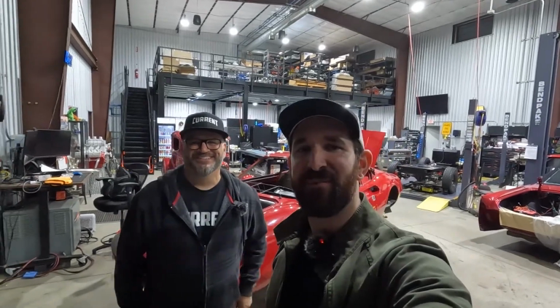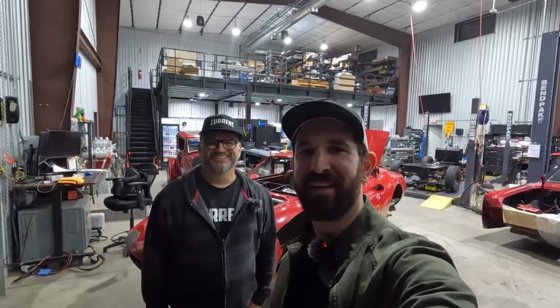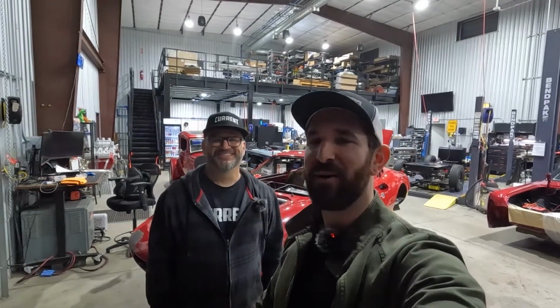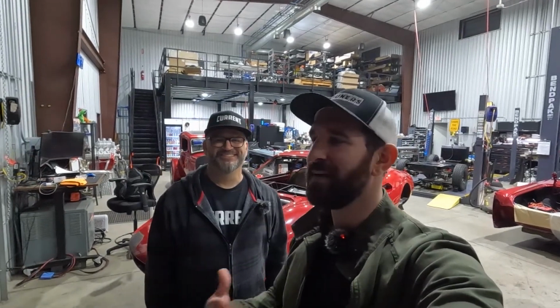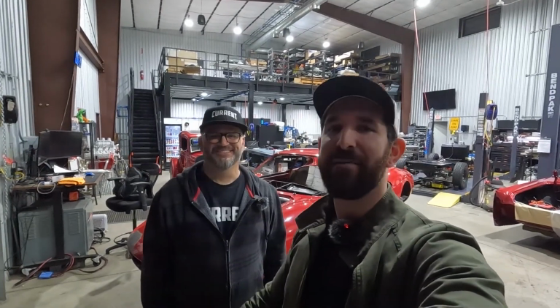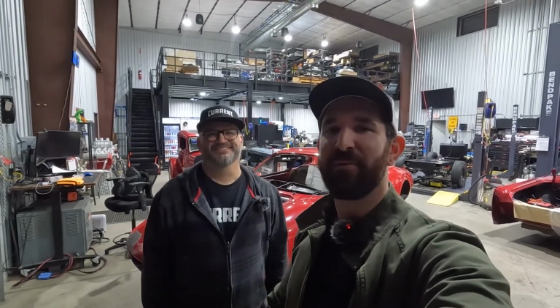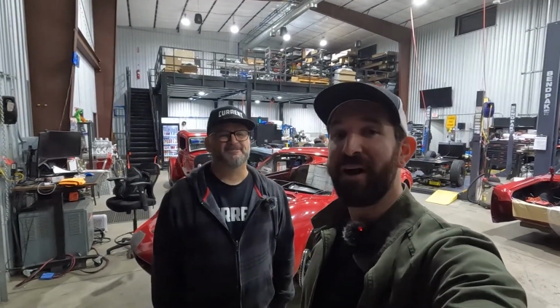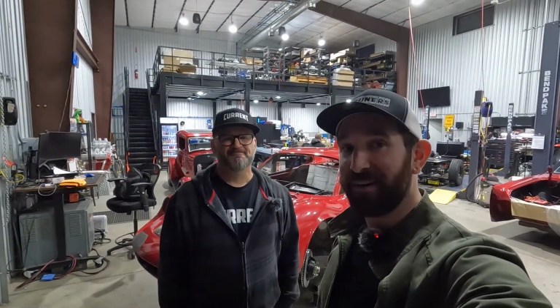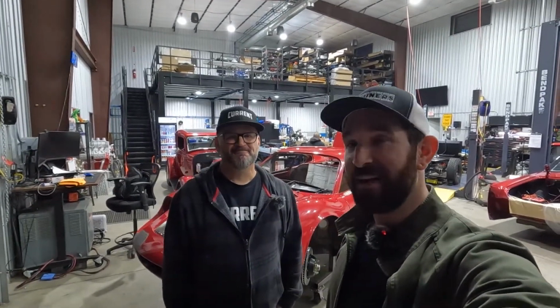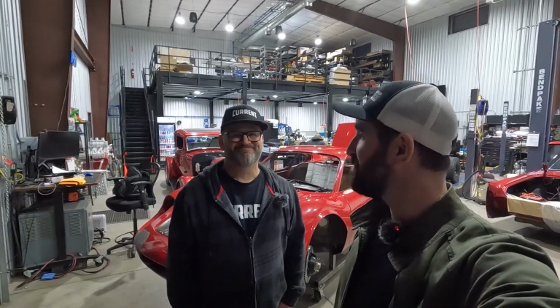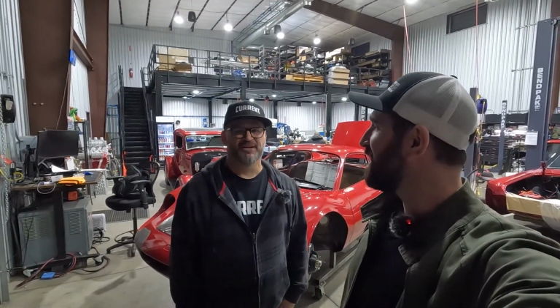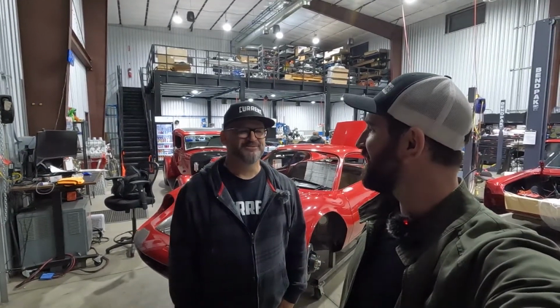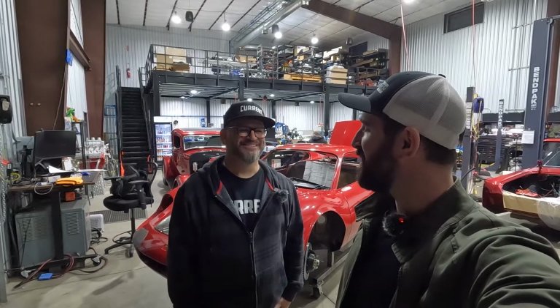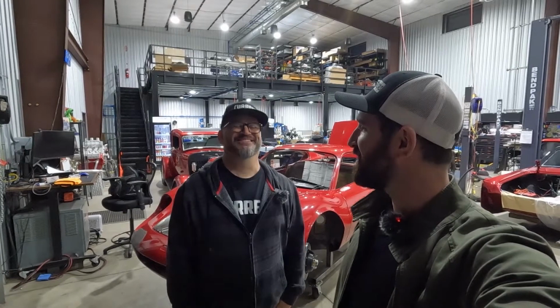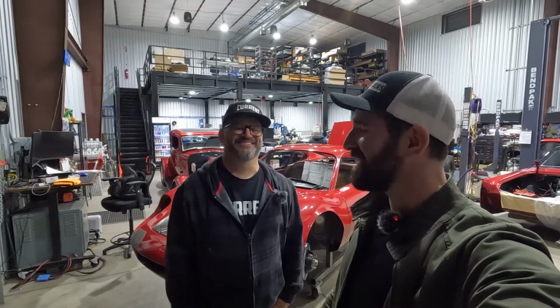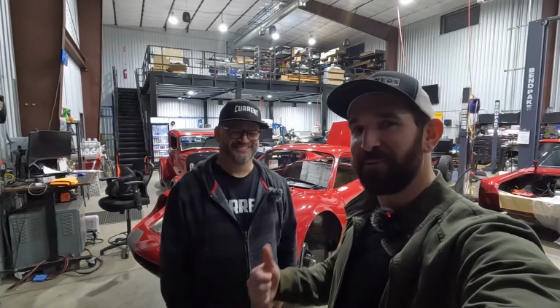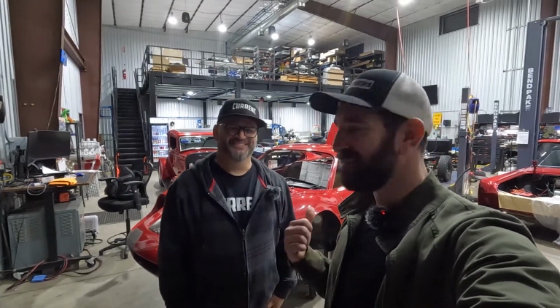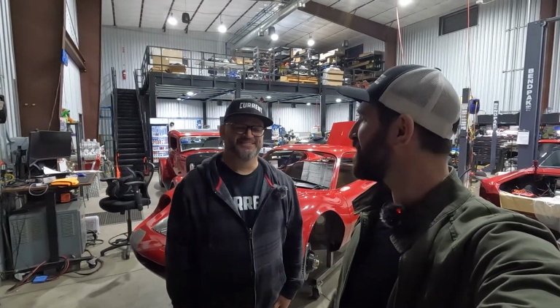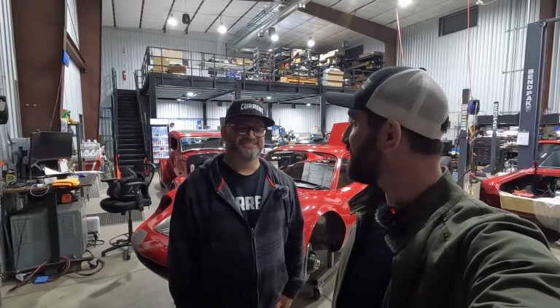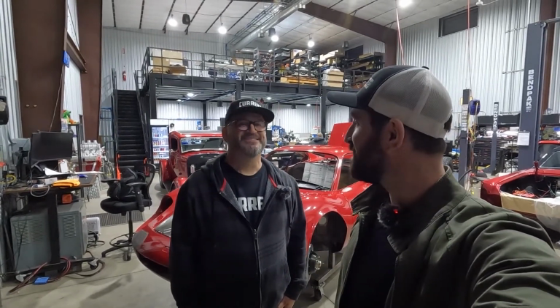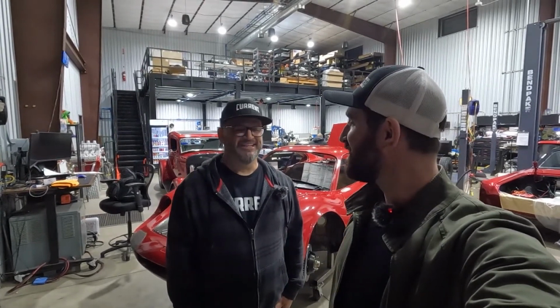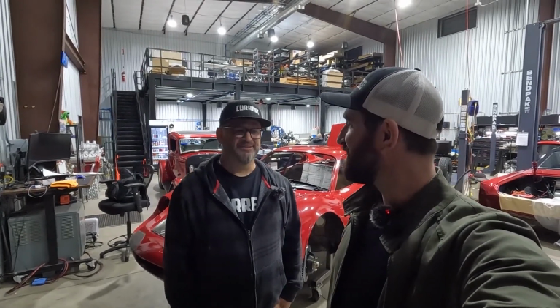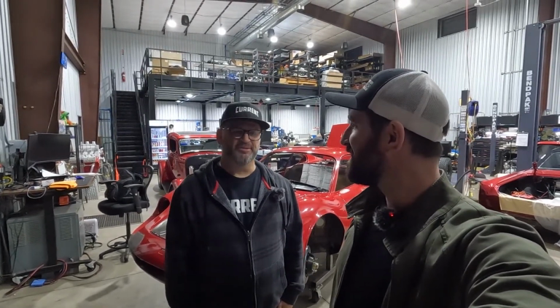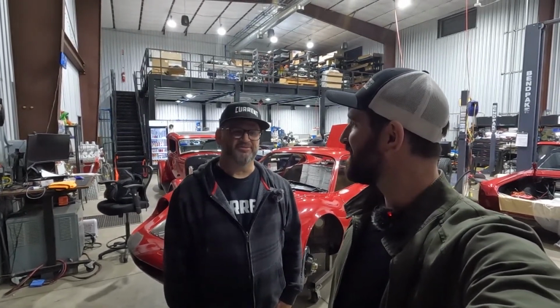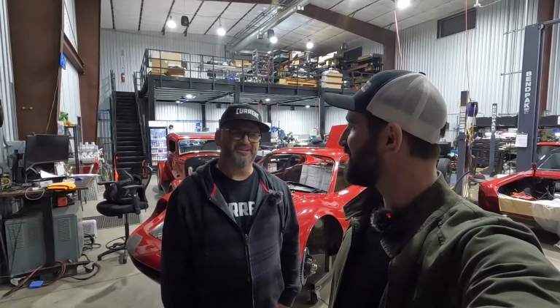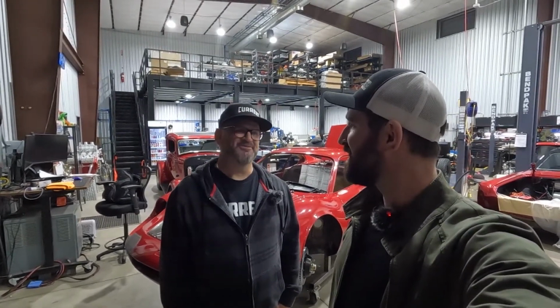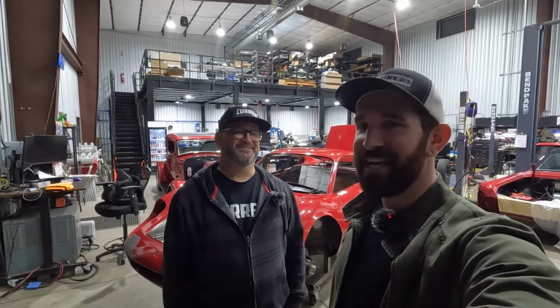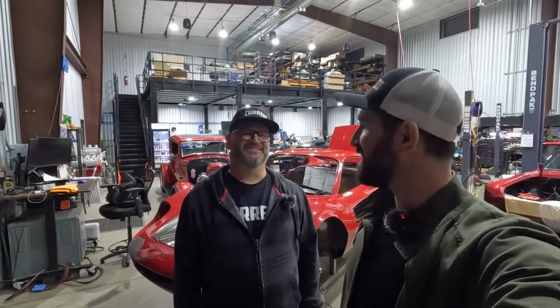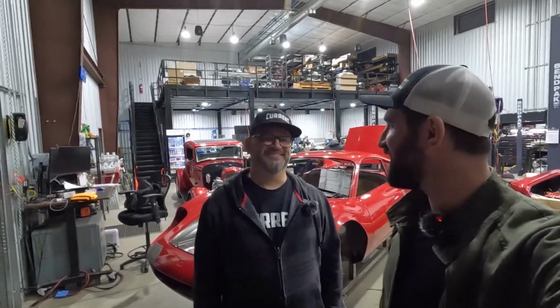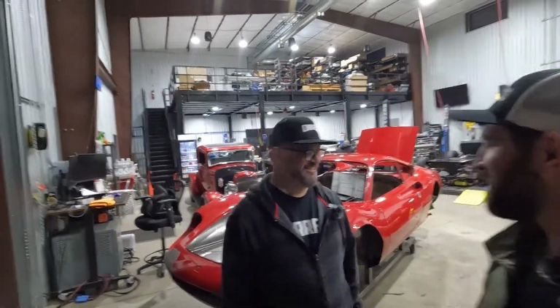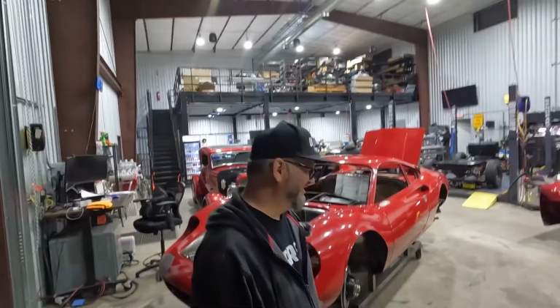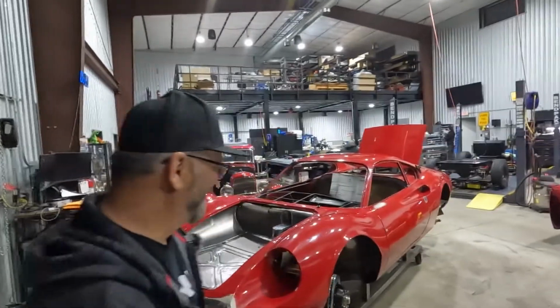Hey everyone! I'm here with Brian at Current LA. Brian, you're gonna take us through the Ferrari Dino. Yeah, the '73 Ferrari Dino. Amazing, let's check it out.